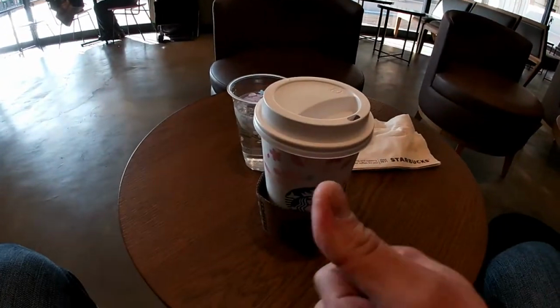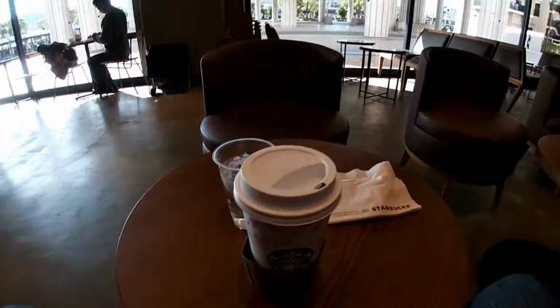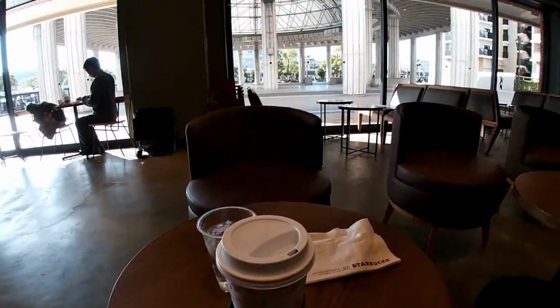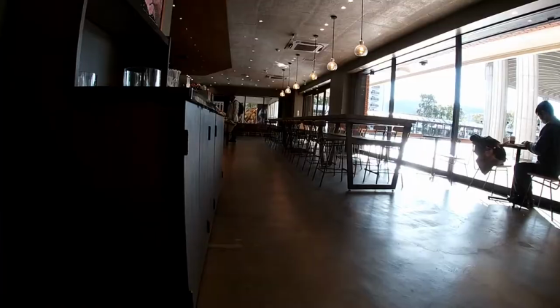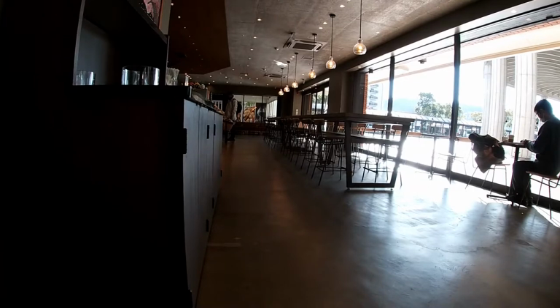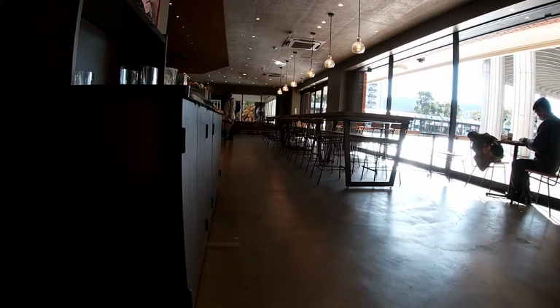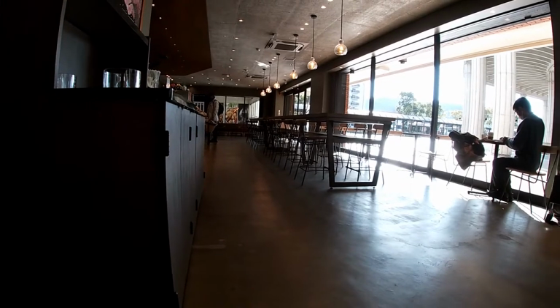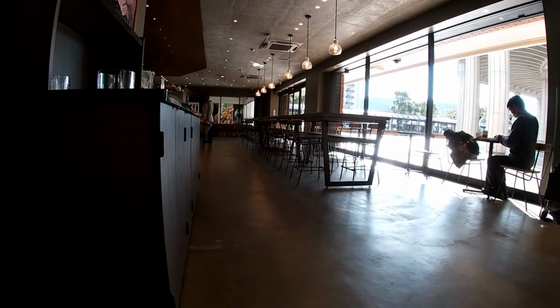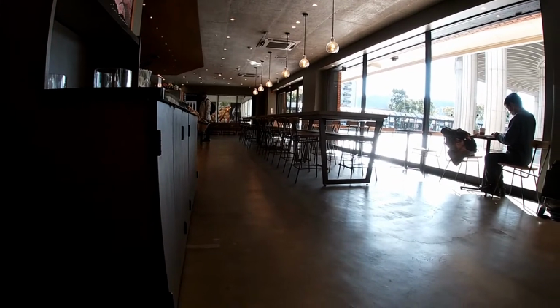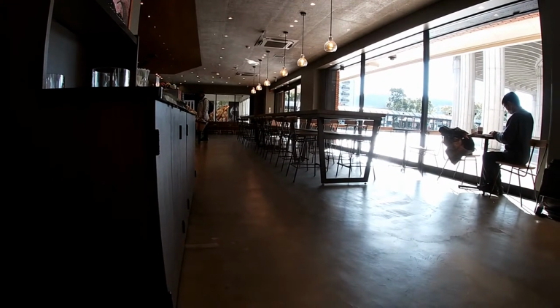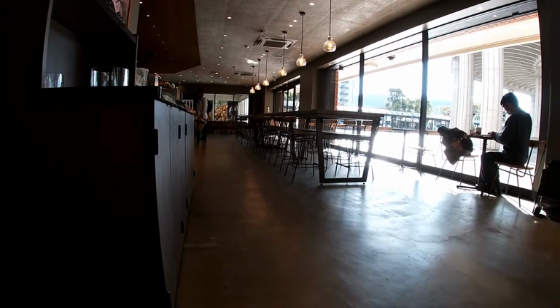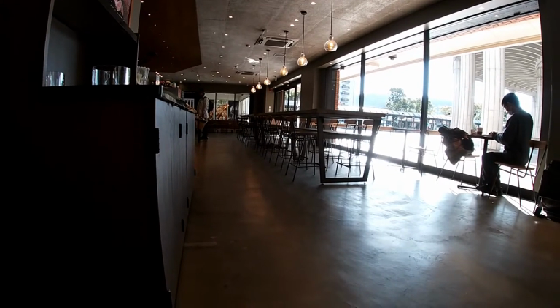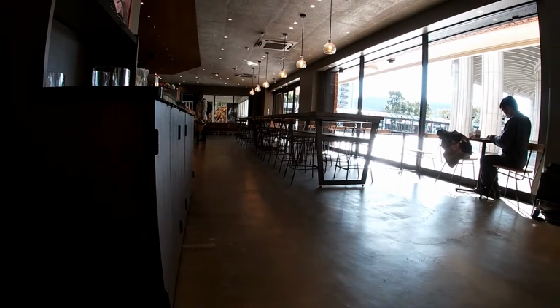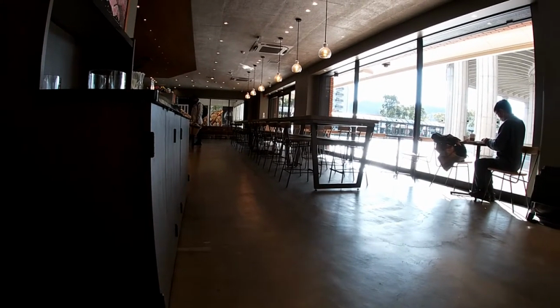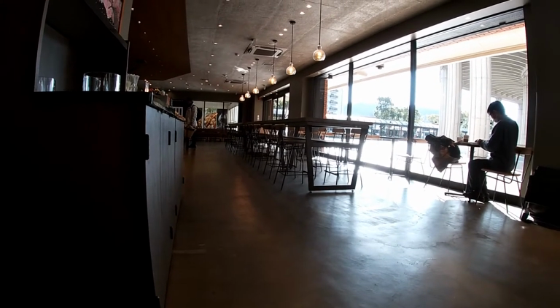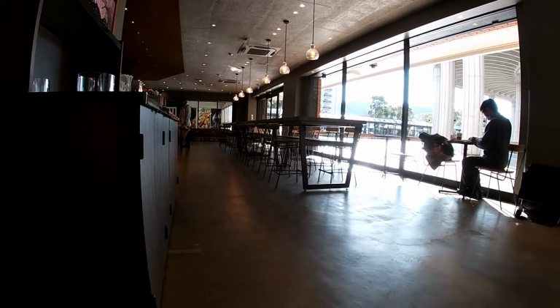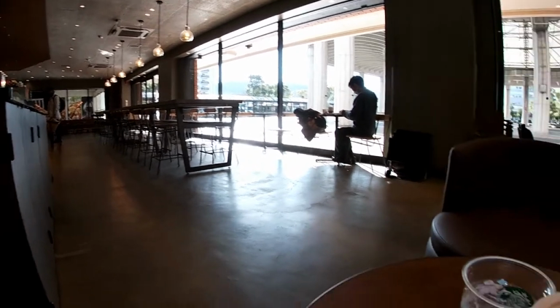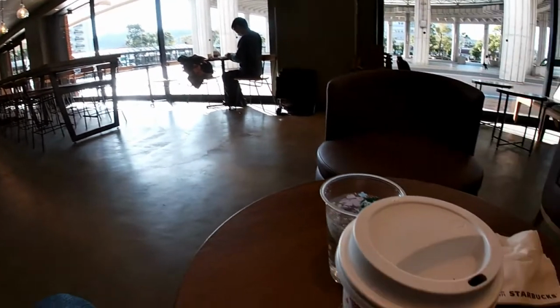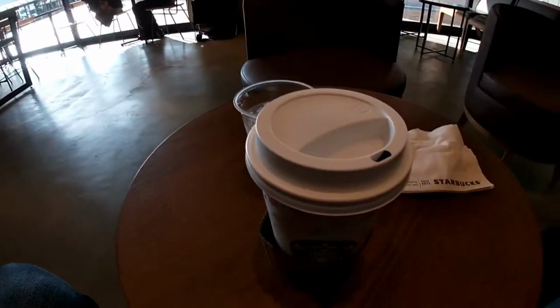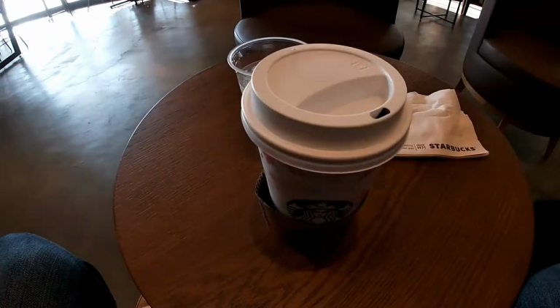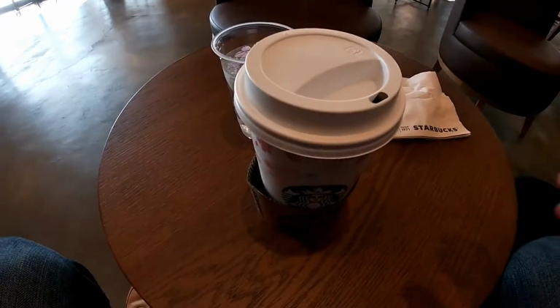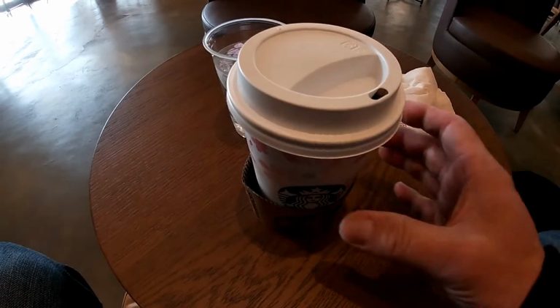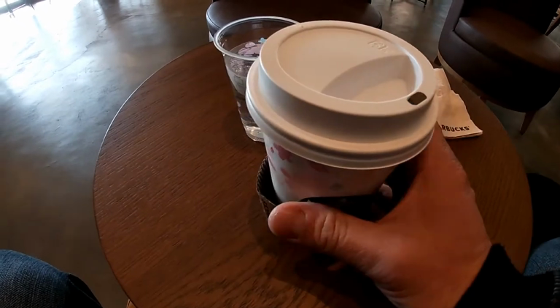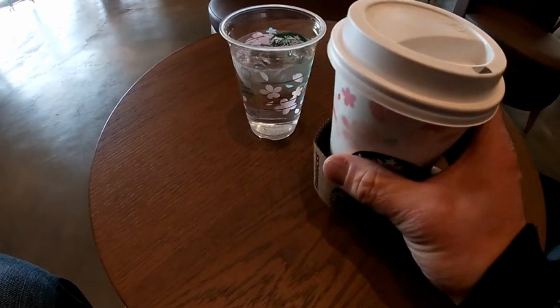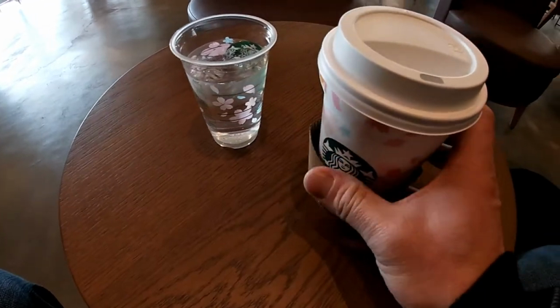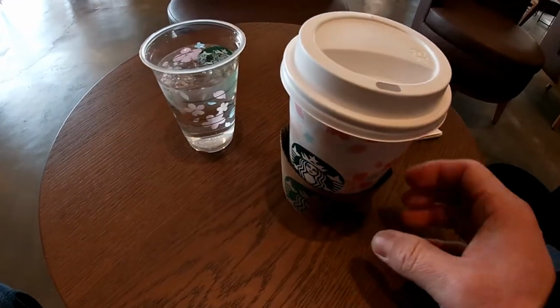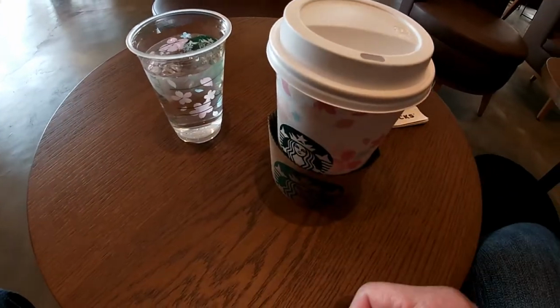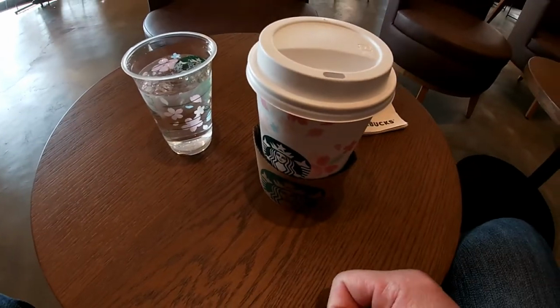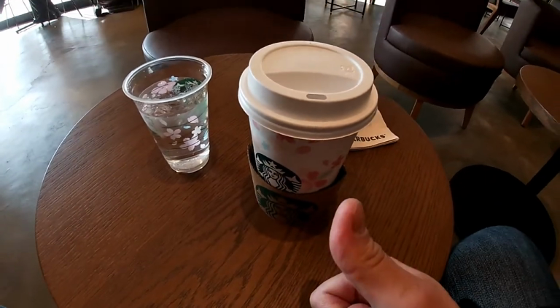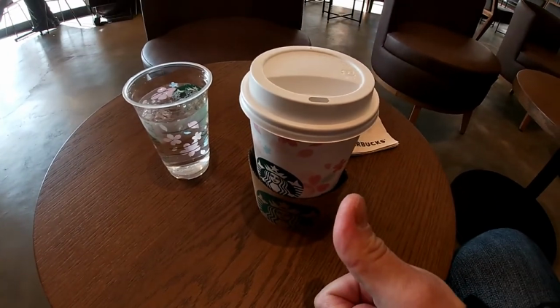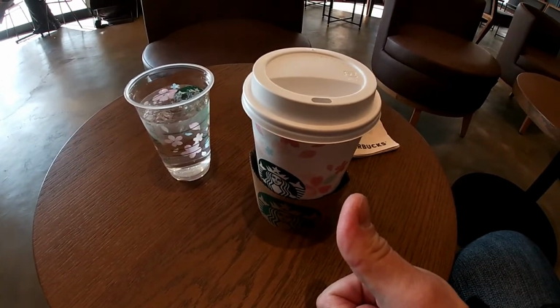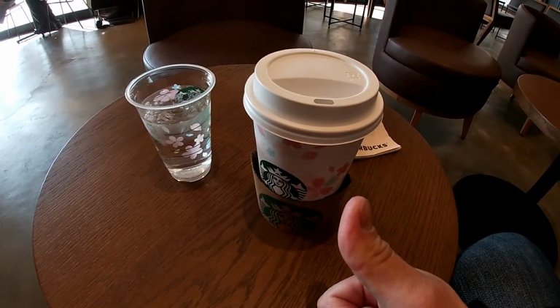Now it's time for me to have my coffee of the day. Long and narrow — a very comfortable Starbucks. Thanks for watching, guys. Bye.